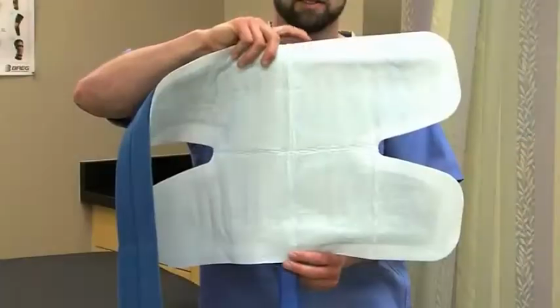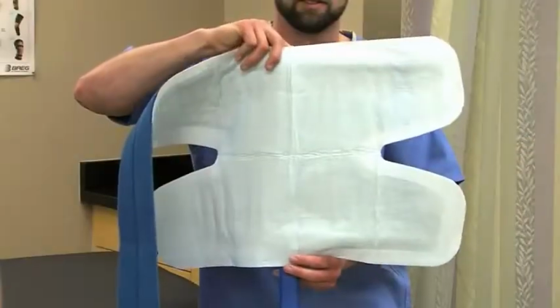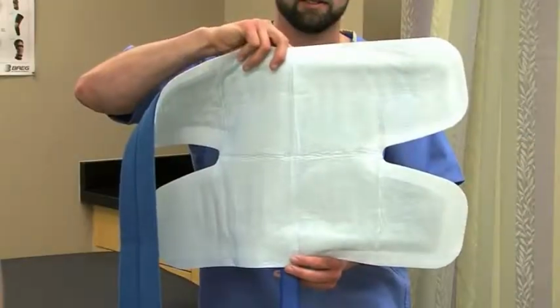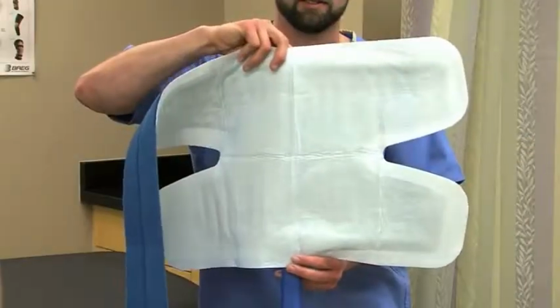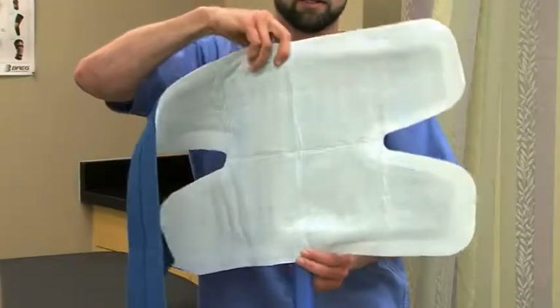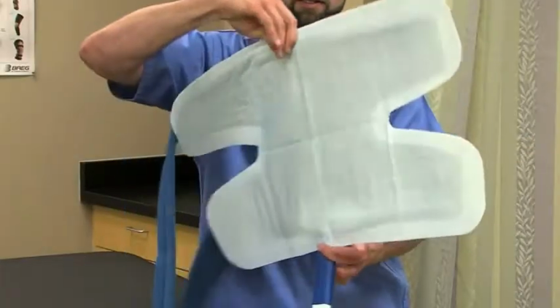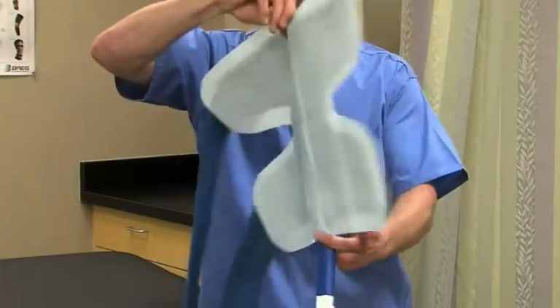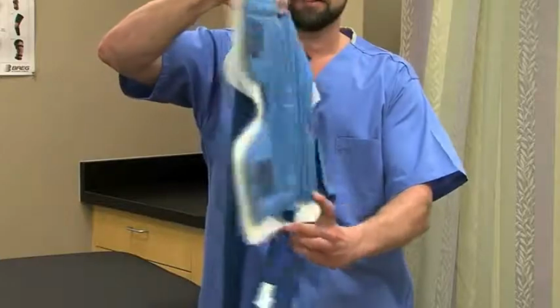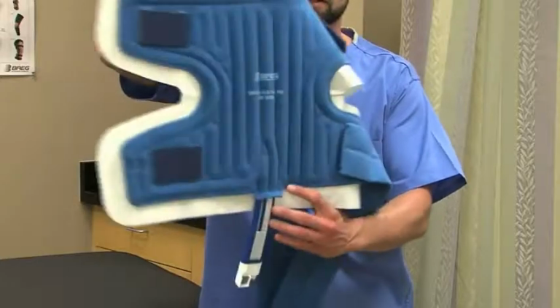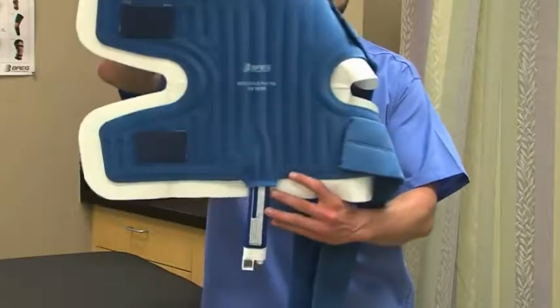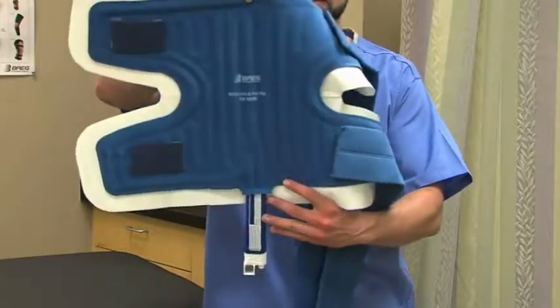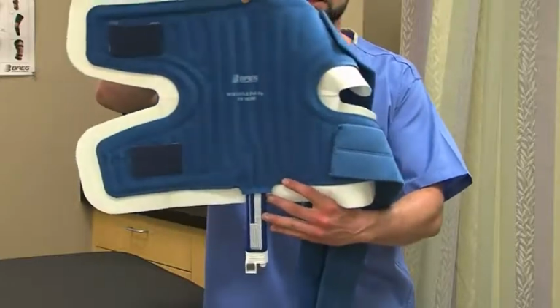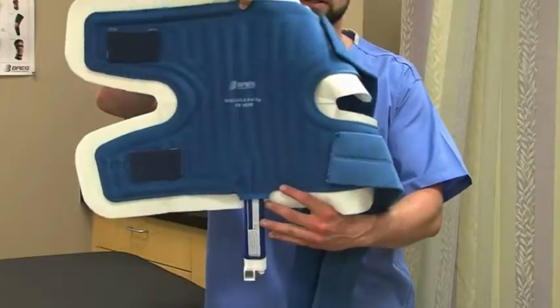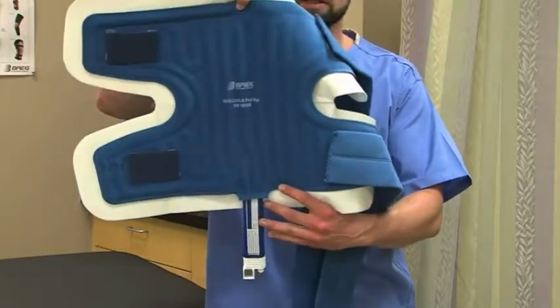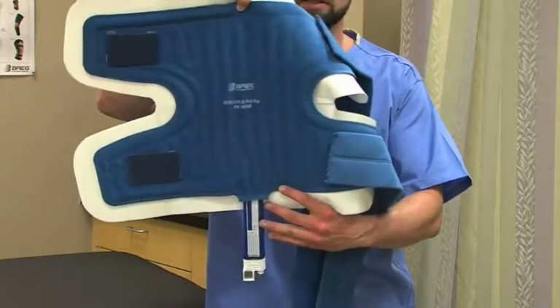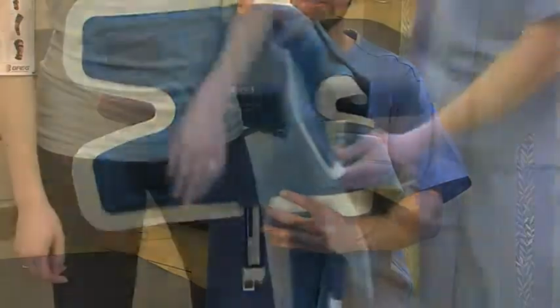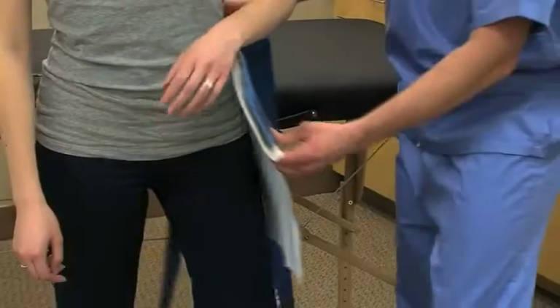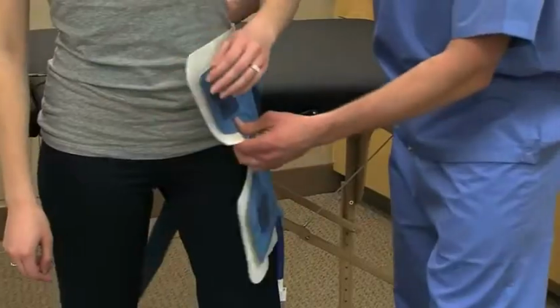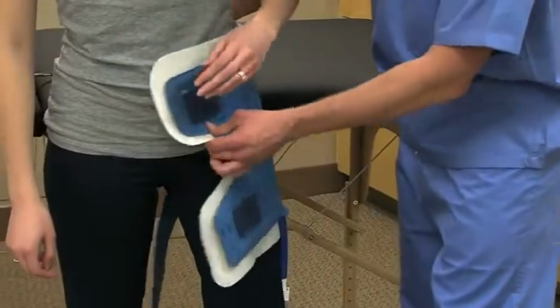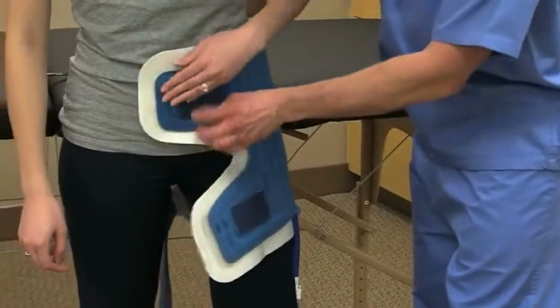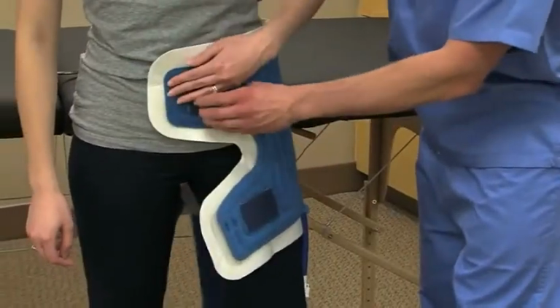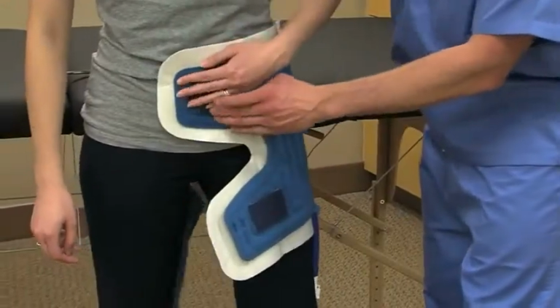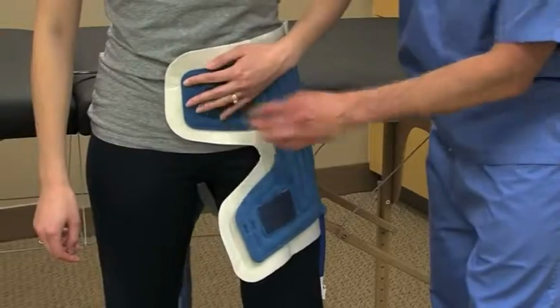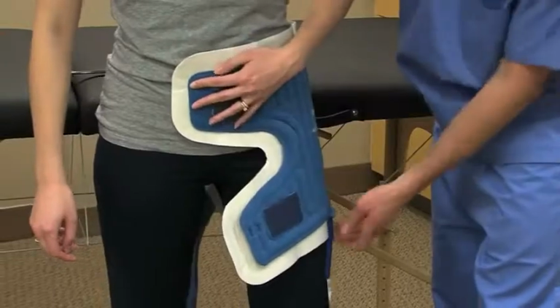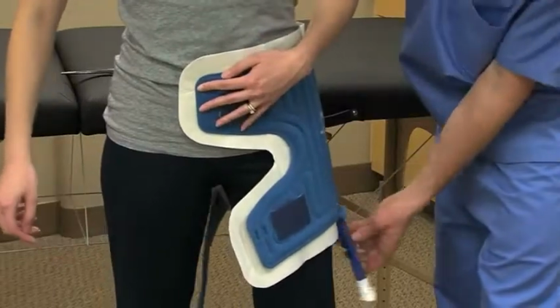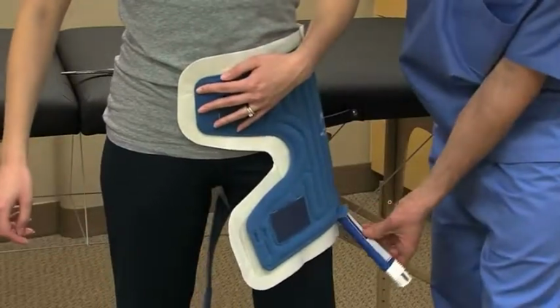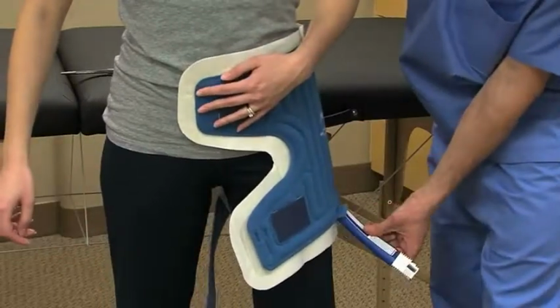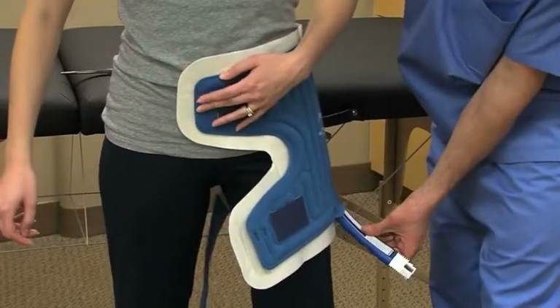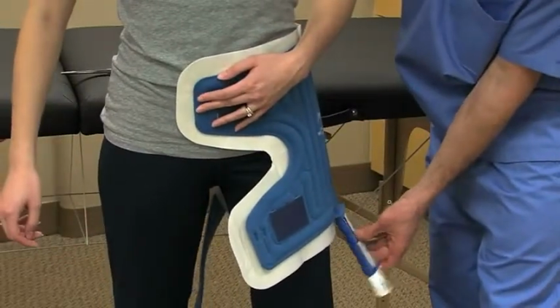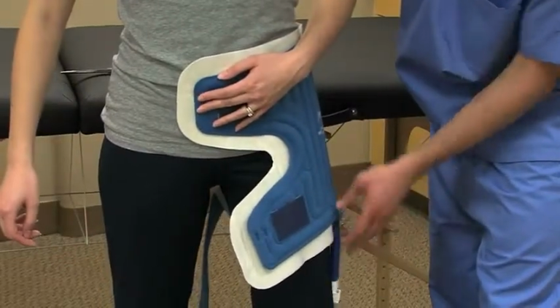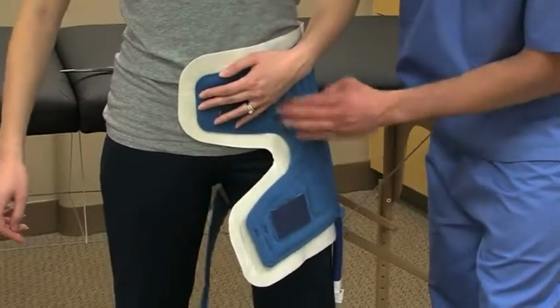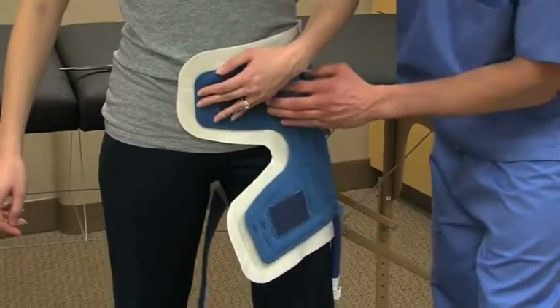With the insulation barrier in place, apply the hip pad with the blue side up. Place the universal pad against the patient's hip with the hose pointed toward the distal end of the leg.